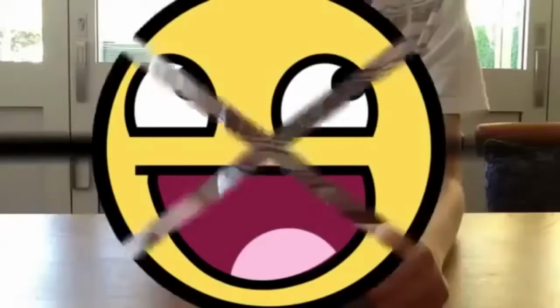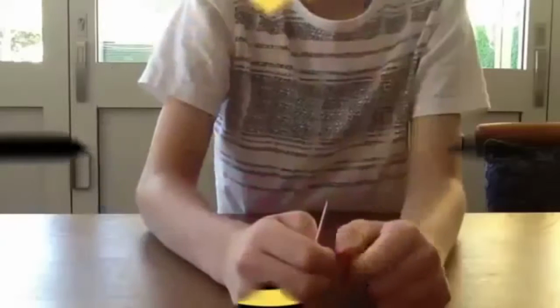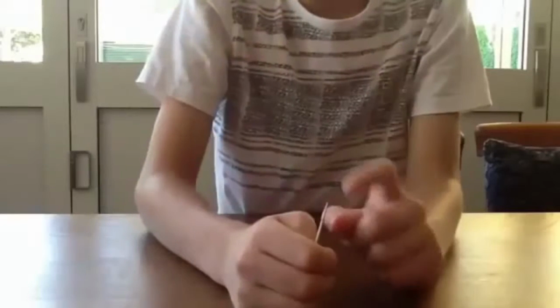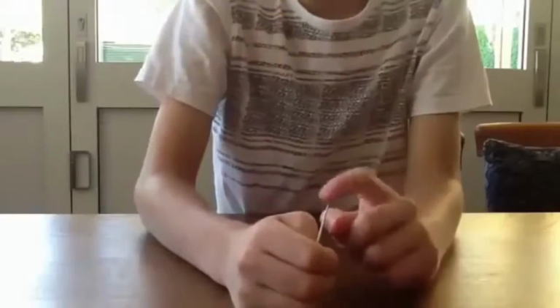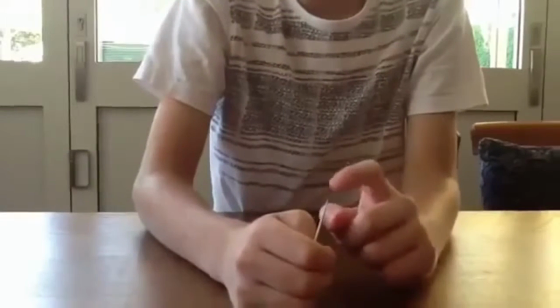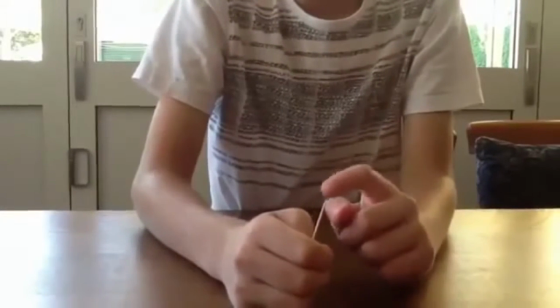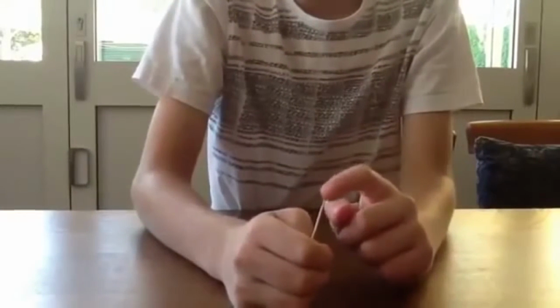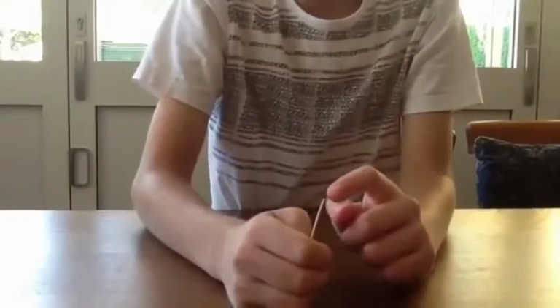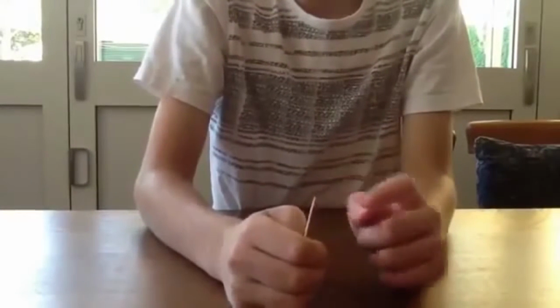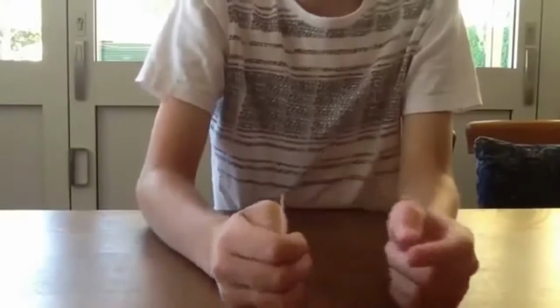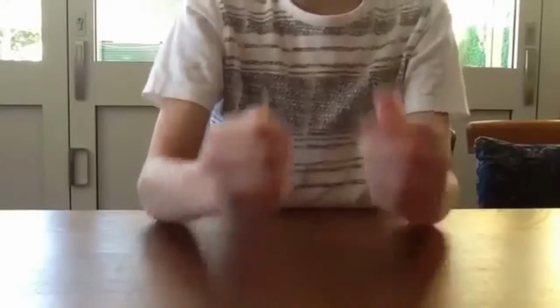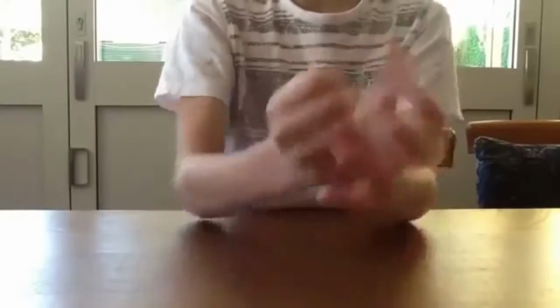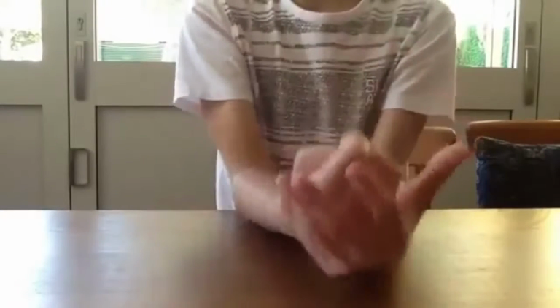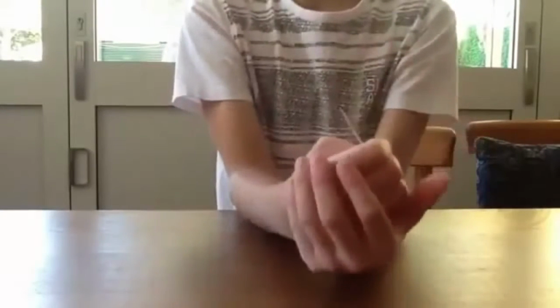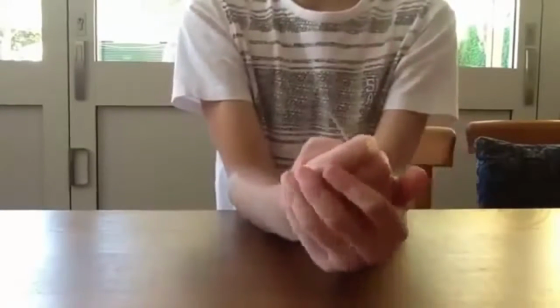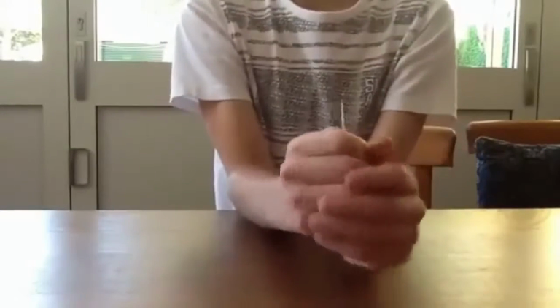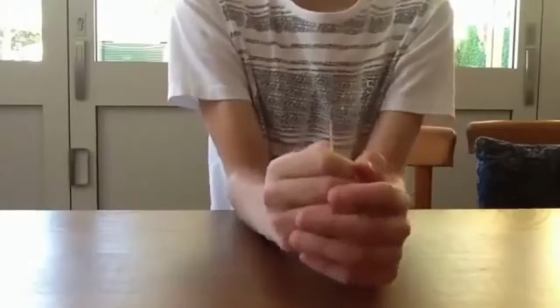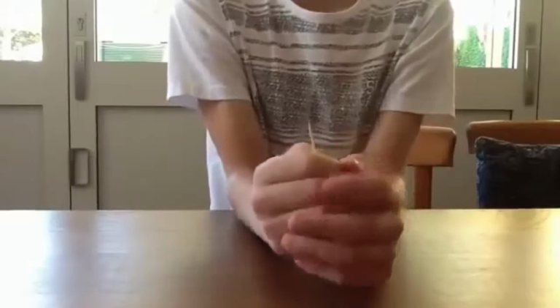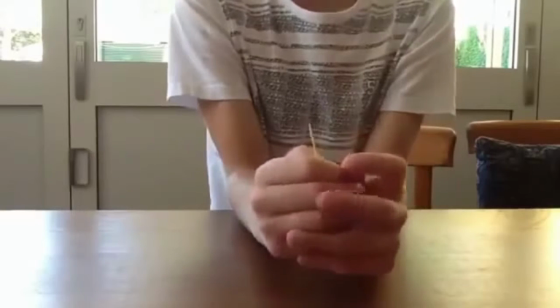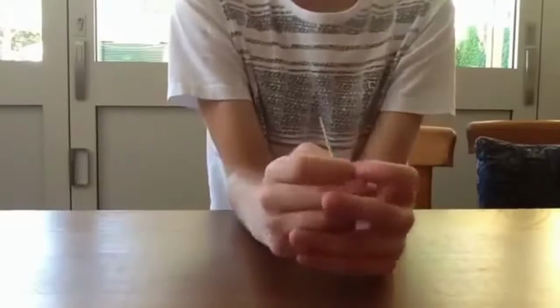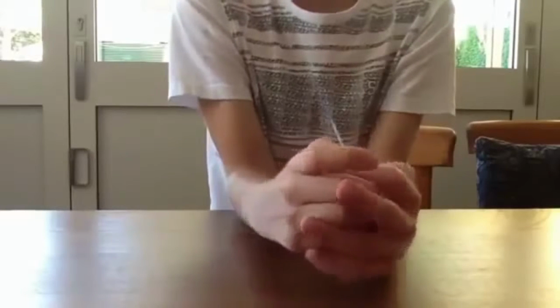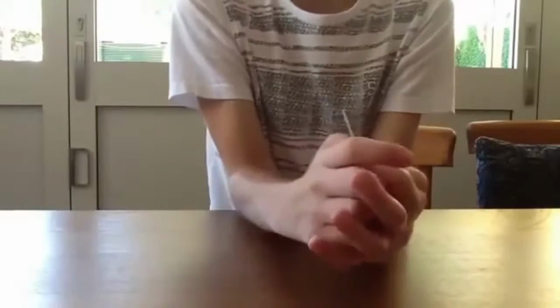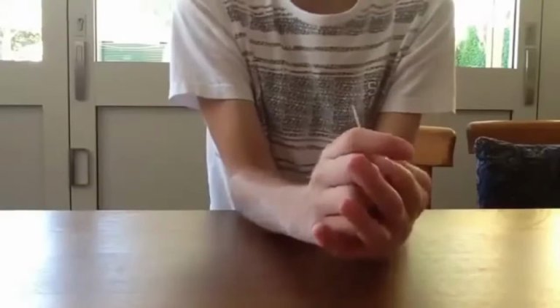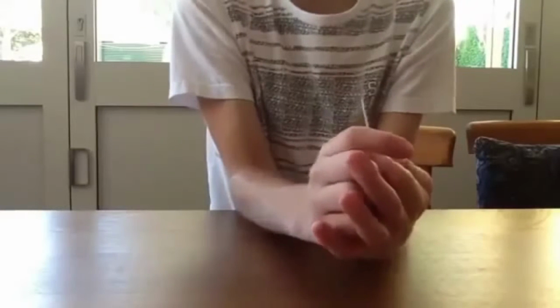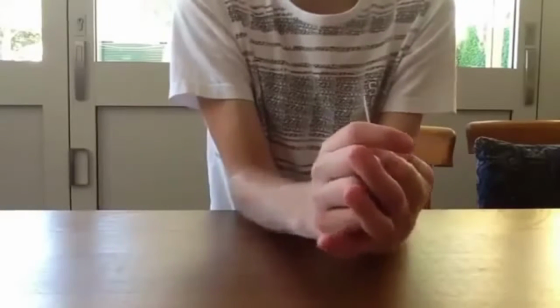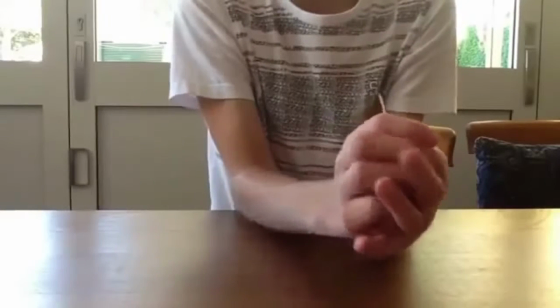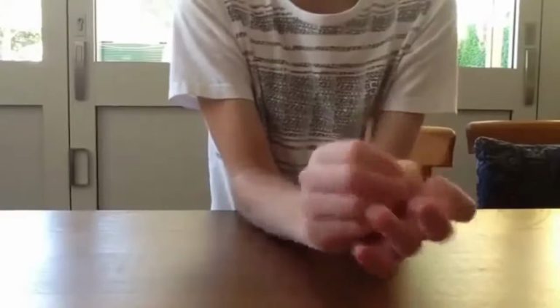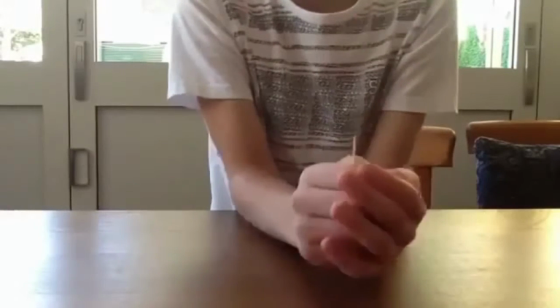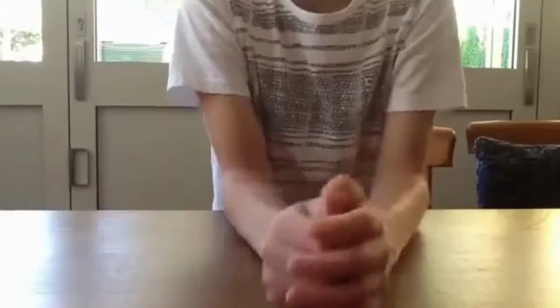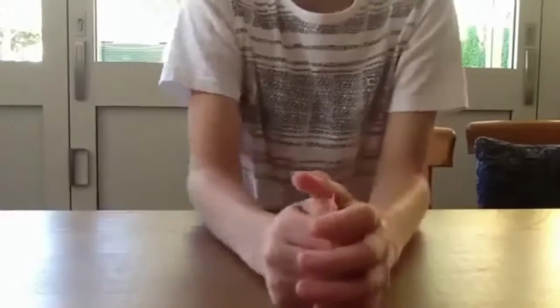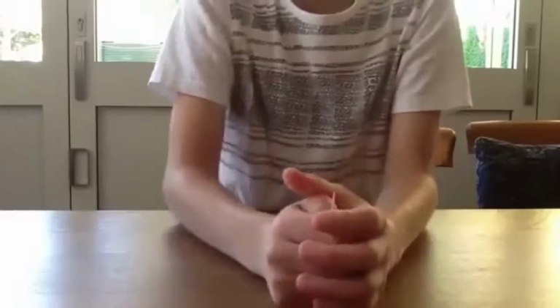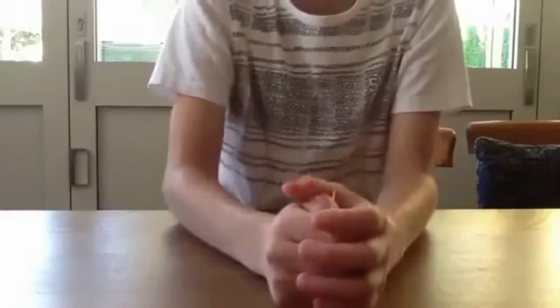Hi everyone, today me and my friend will be doing two magic tricks. We'll perform them to you first and then we'll give you a tutorial at the end of each one.